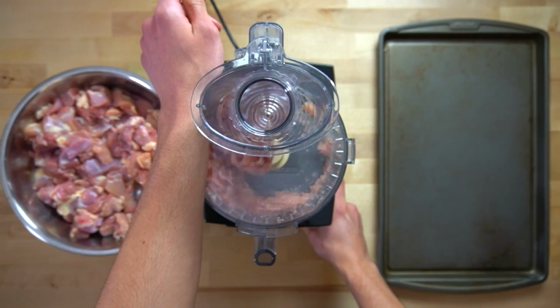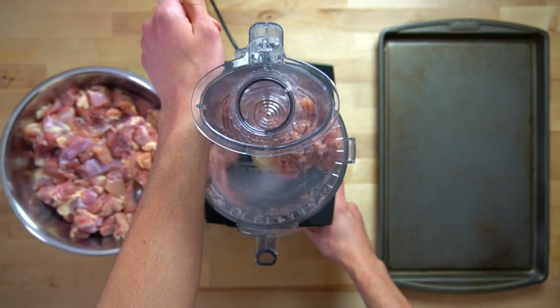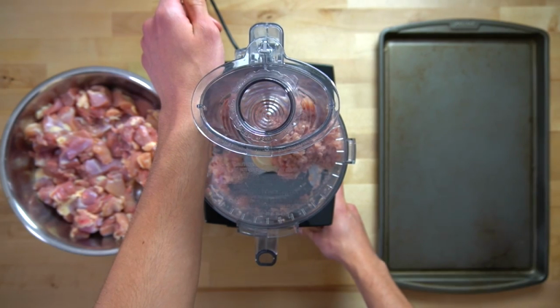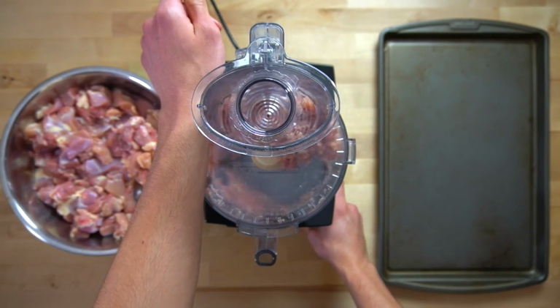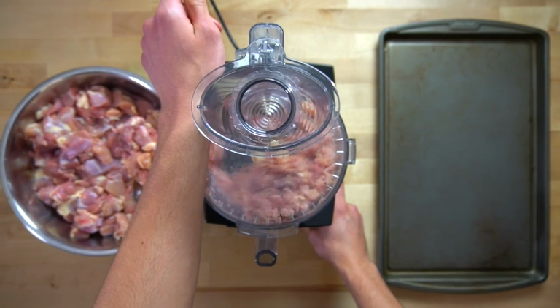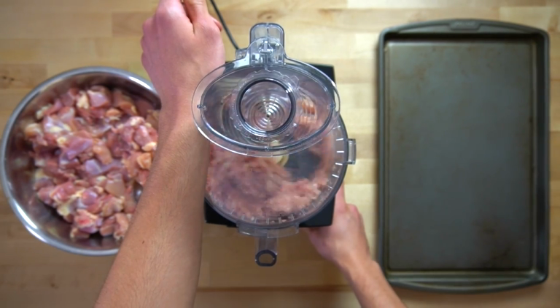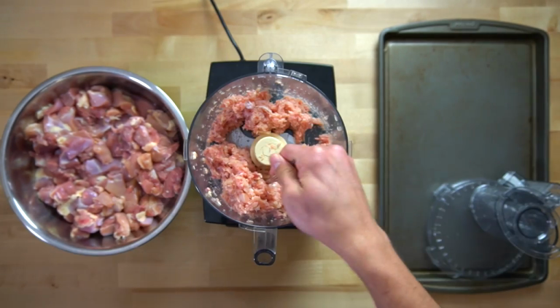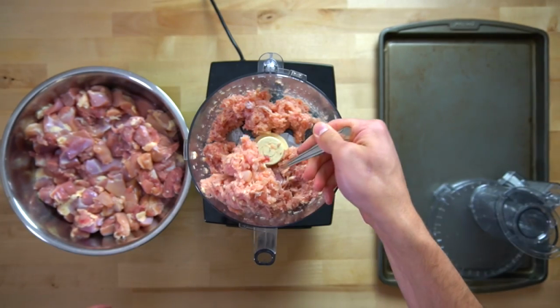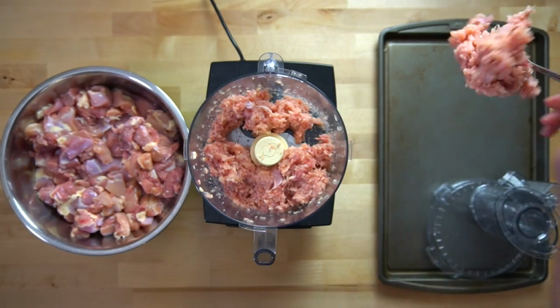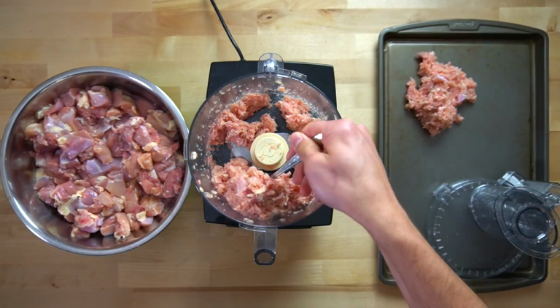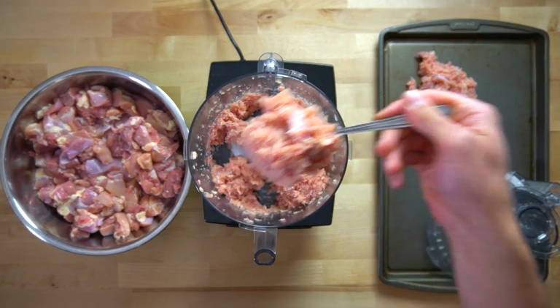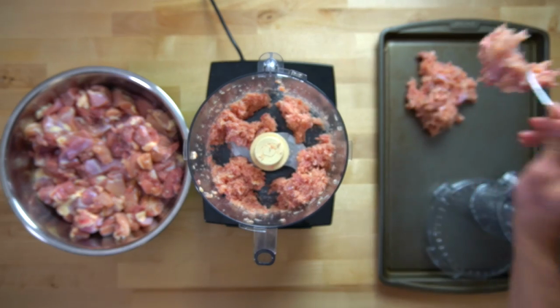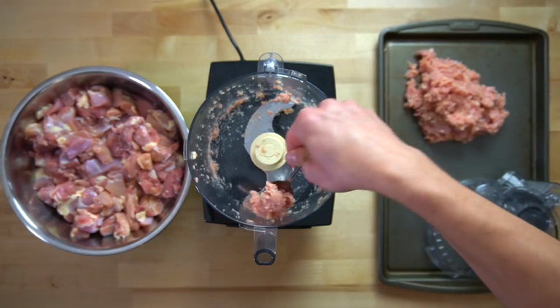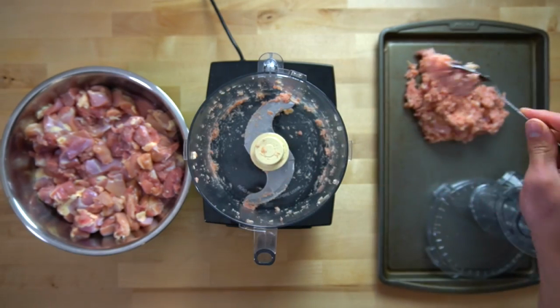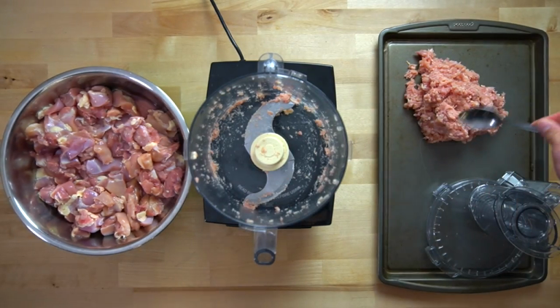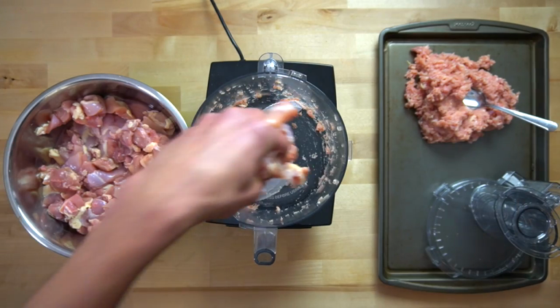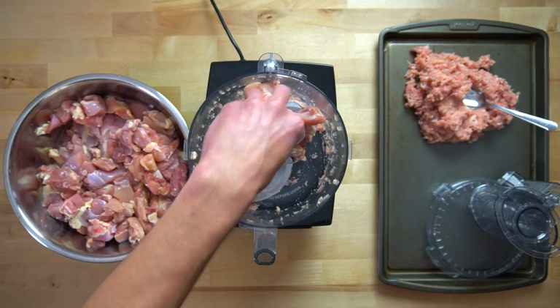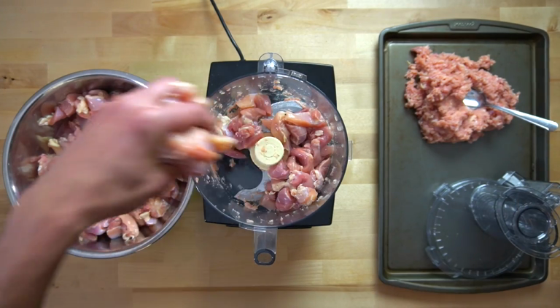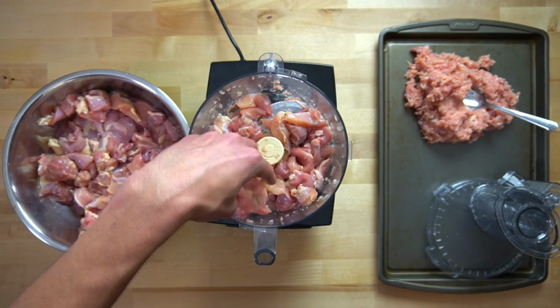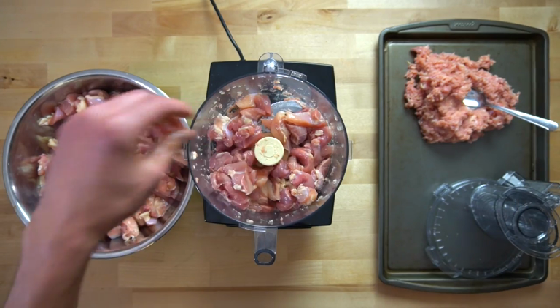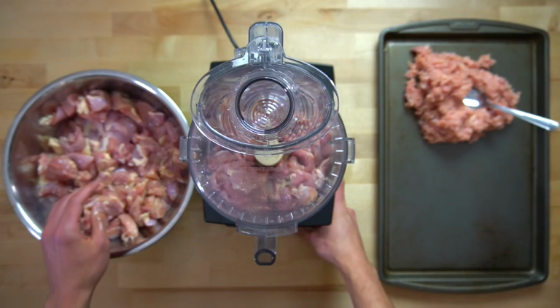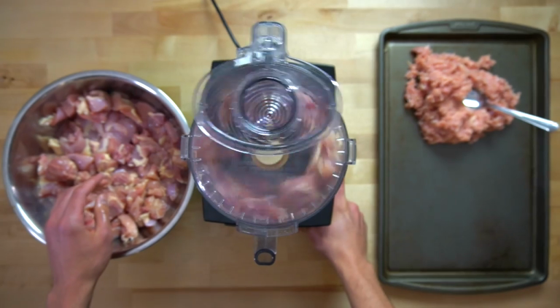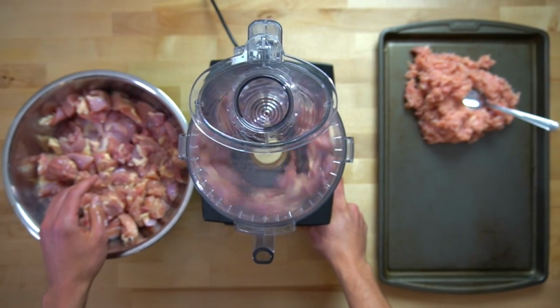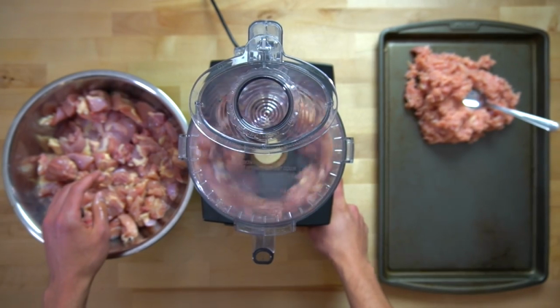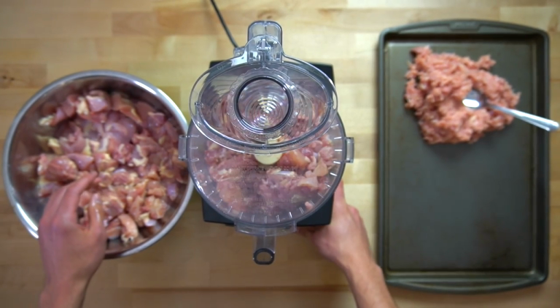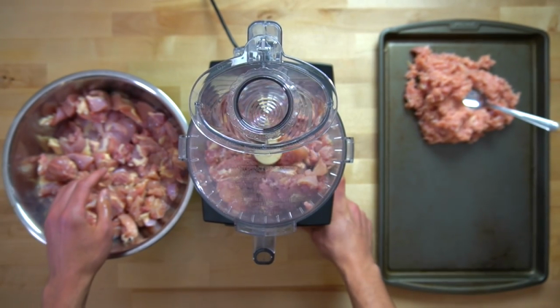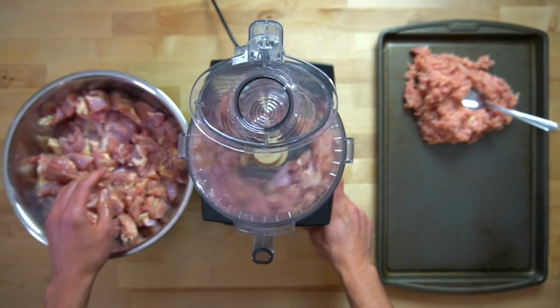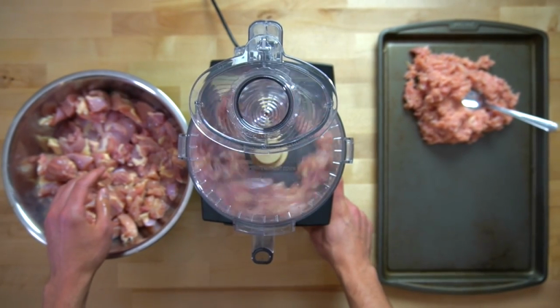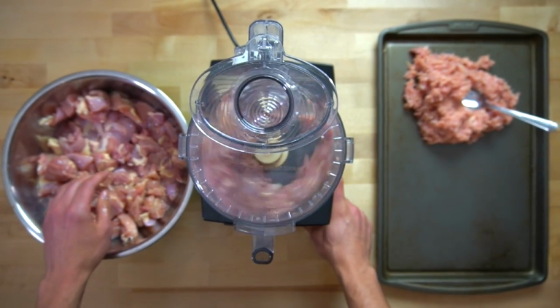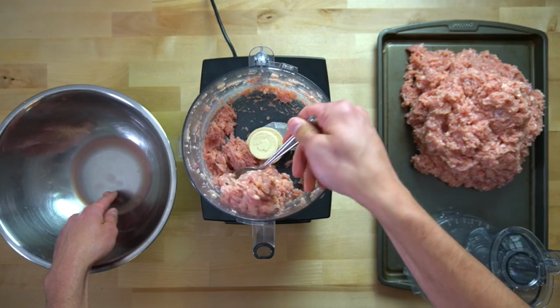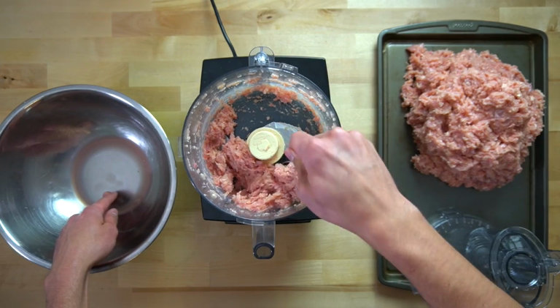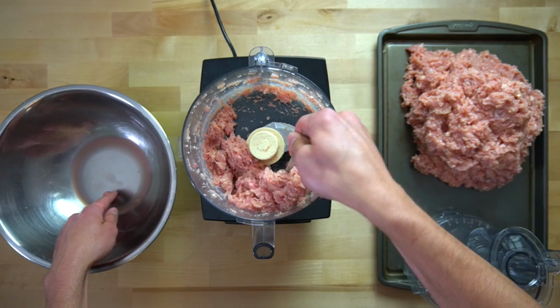As you're doing the processing, you may have to take the lid off once or twice and scrape down the sides of the bowl, just to make sure you're incorporating all the chicken down into the blade. Once the chicken has reached a mince that I'm happy with, I pull it out and store it on a large sheet pan or in a bowl, and I continue on with the rest of my chicken until all of it has been processed.